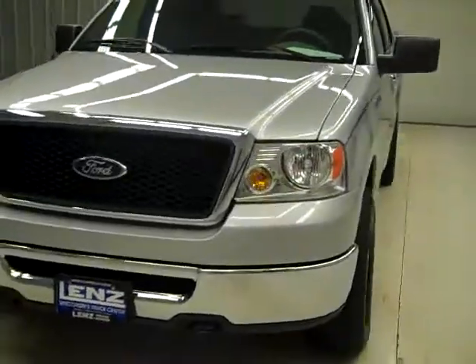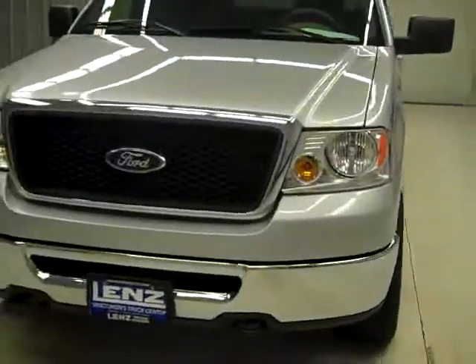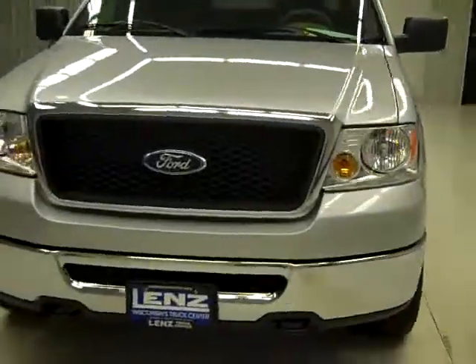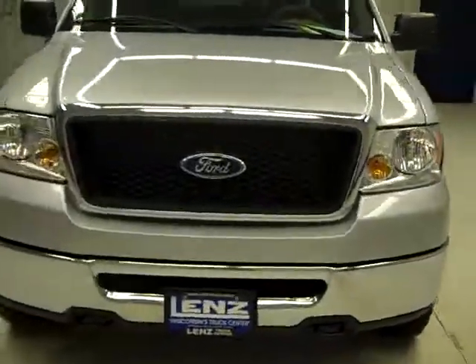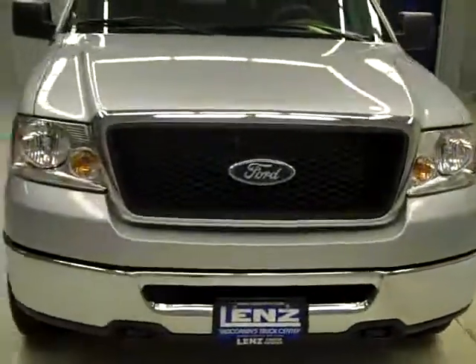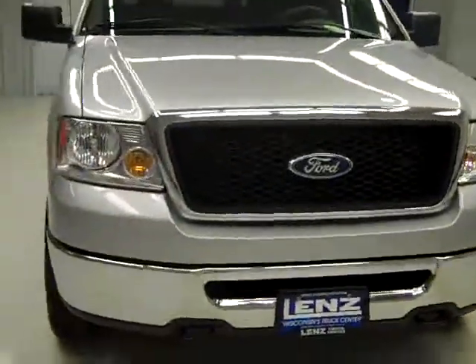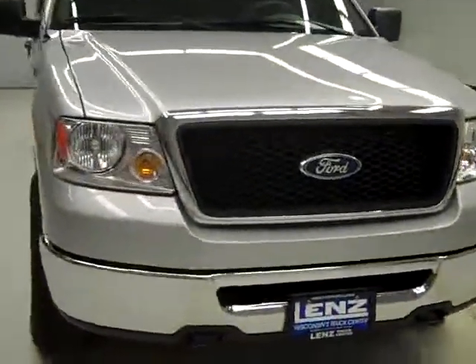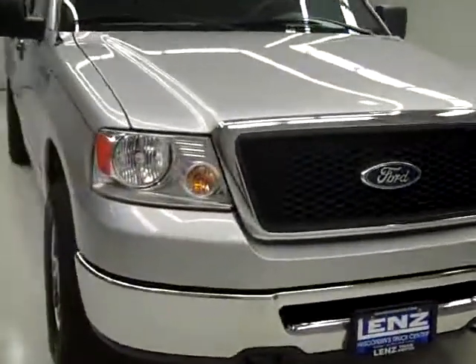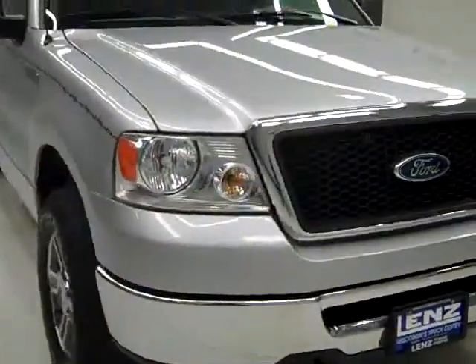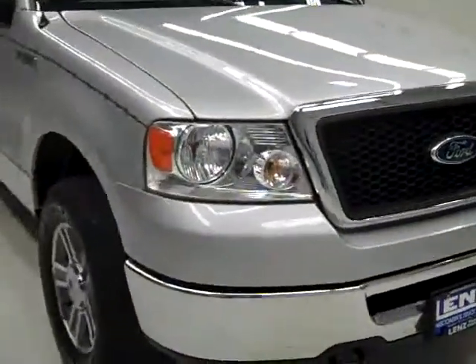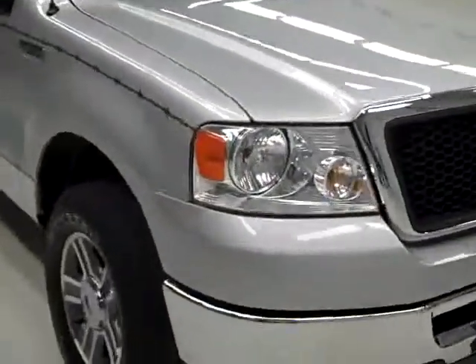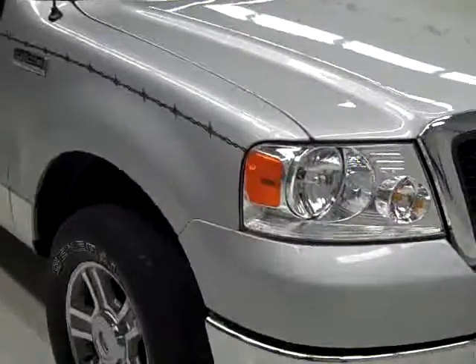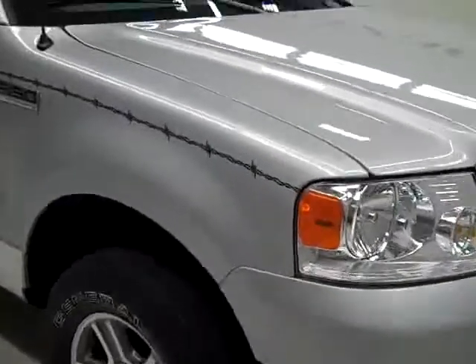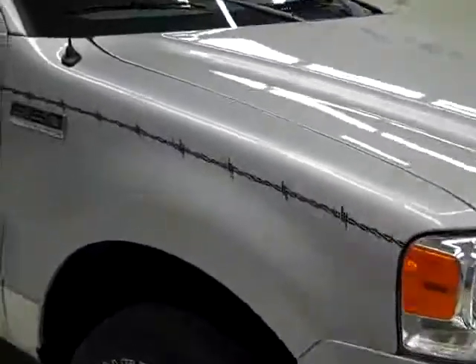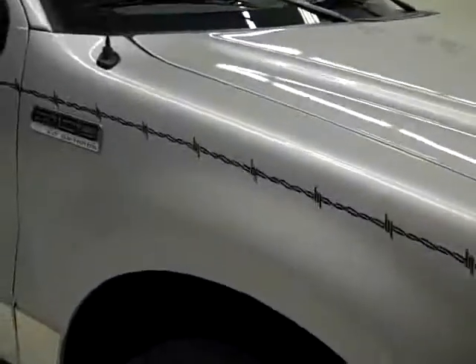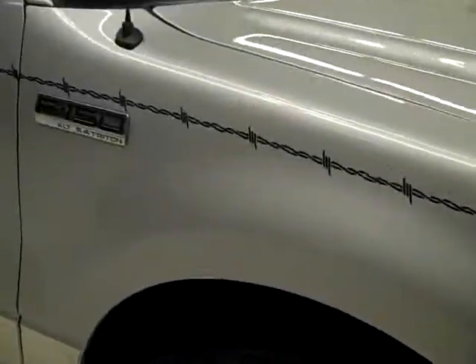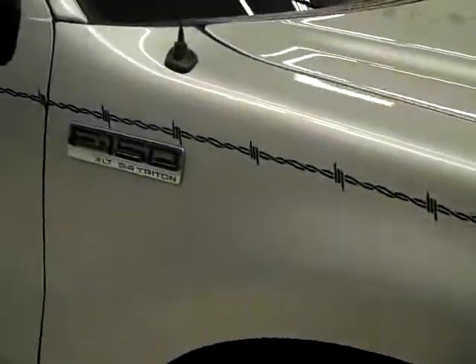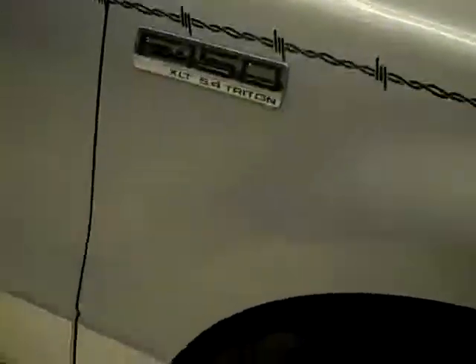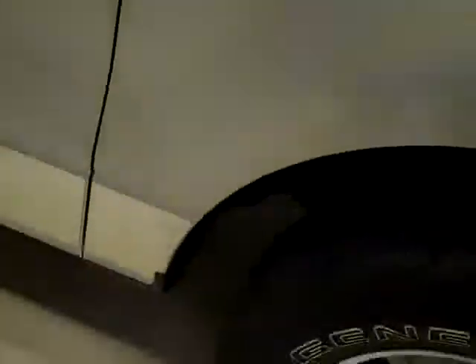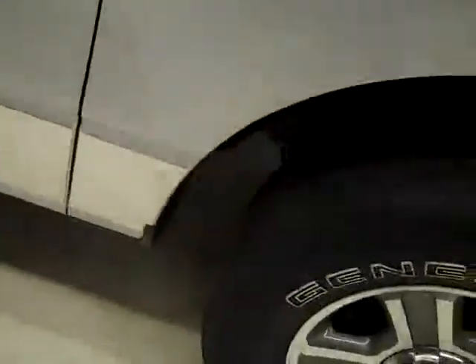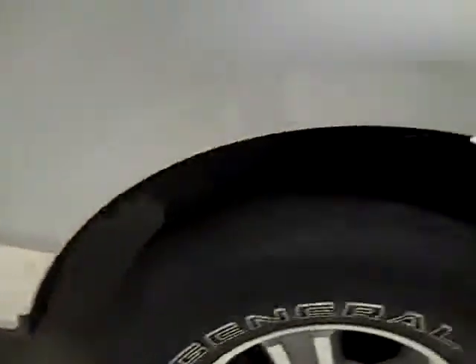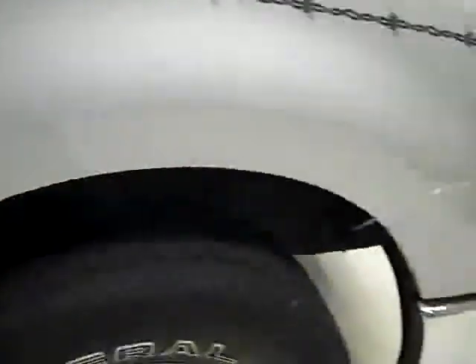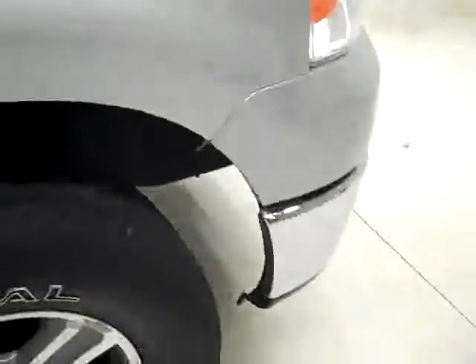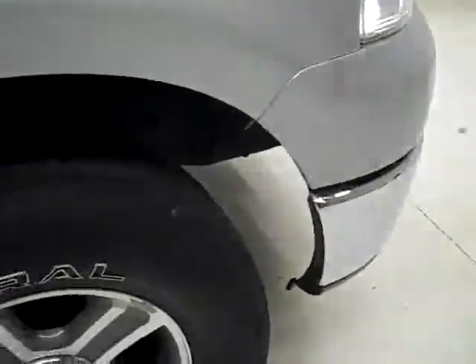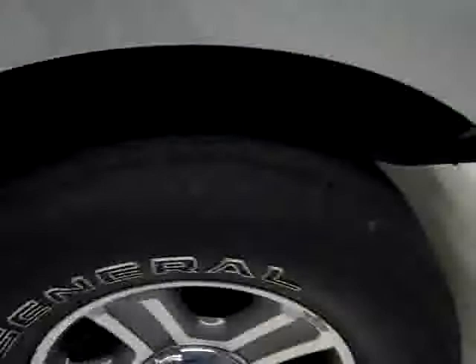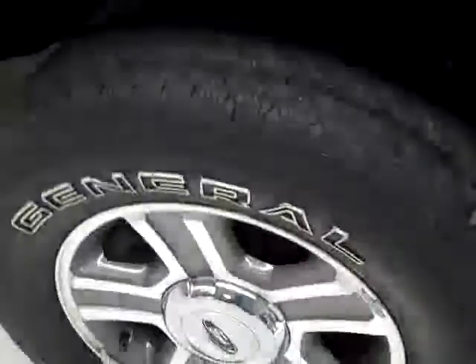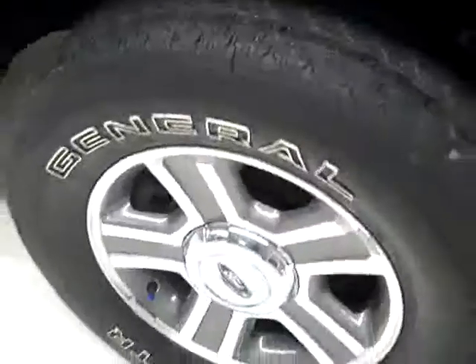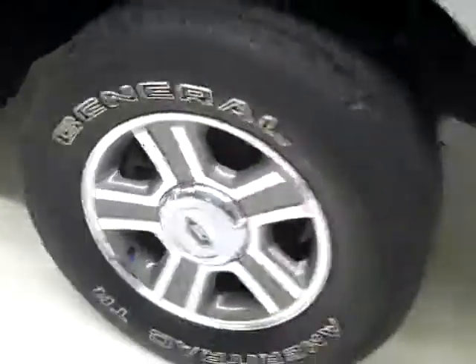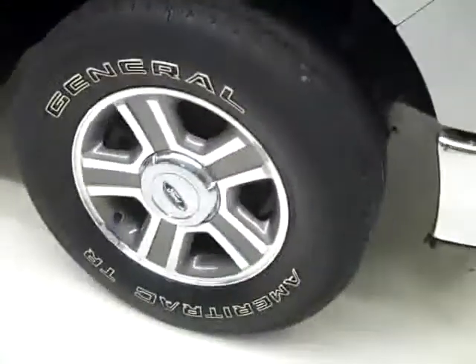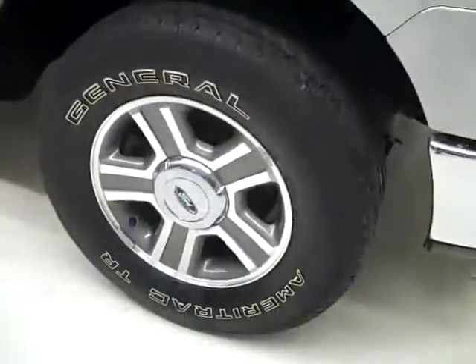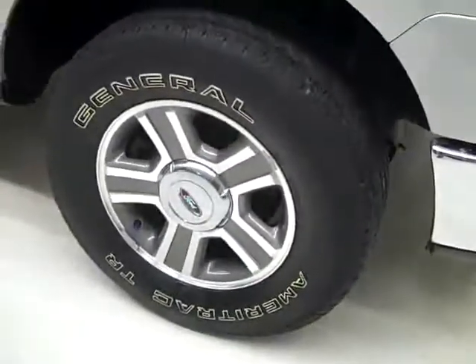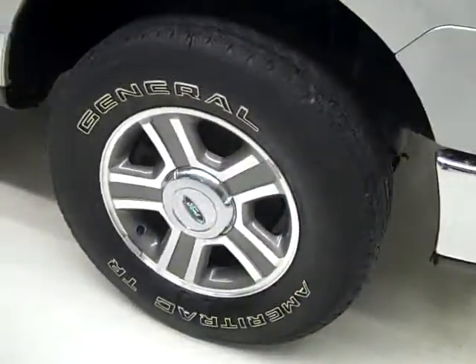This is stock number J1368, a 2008 Ford F-150 crew cab short box with the XLT package. Color is silver, 79,000 miles, 5.4 liter V8 engine.